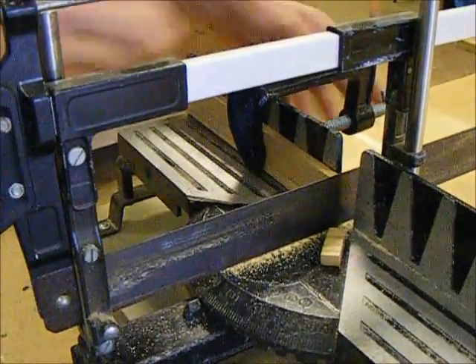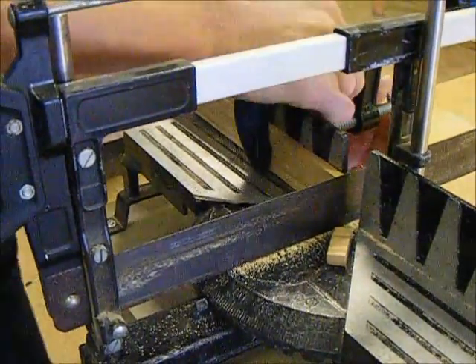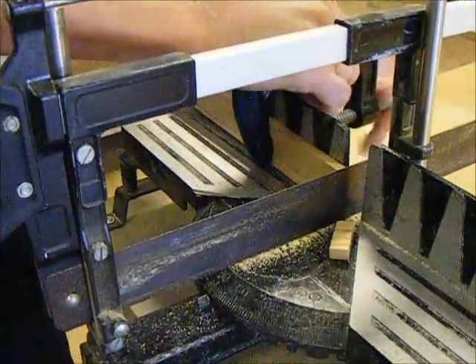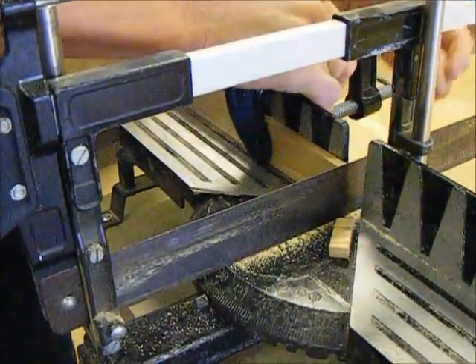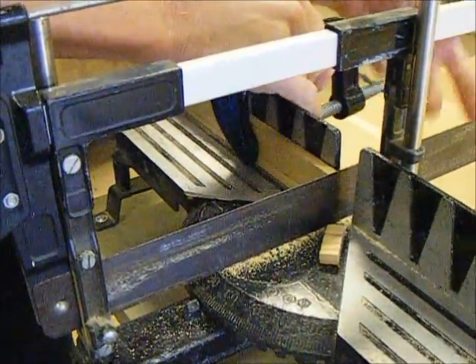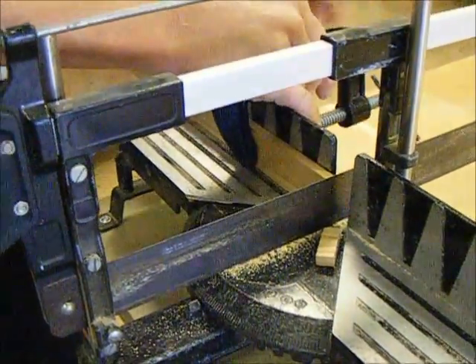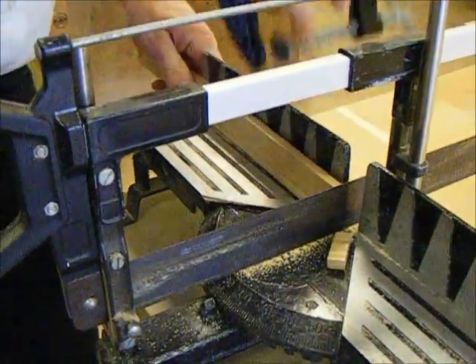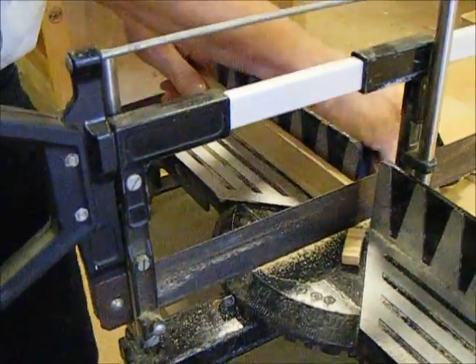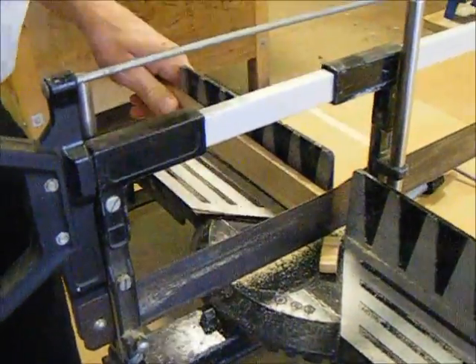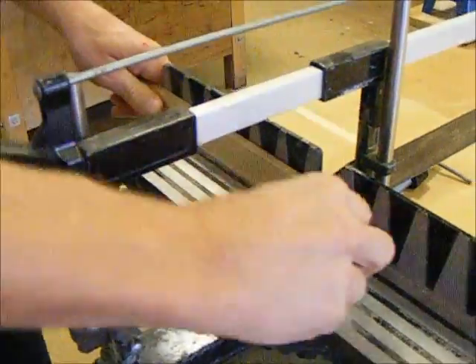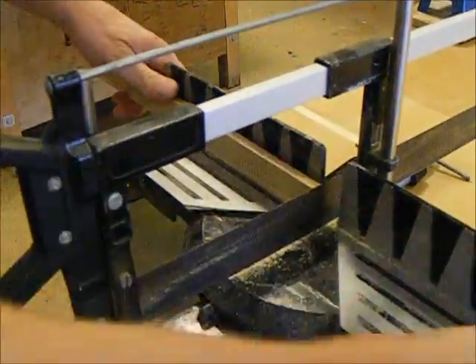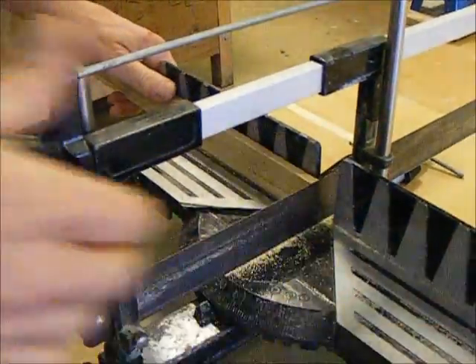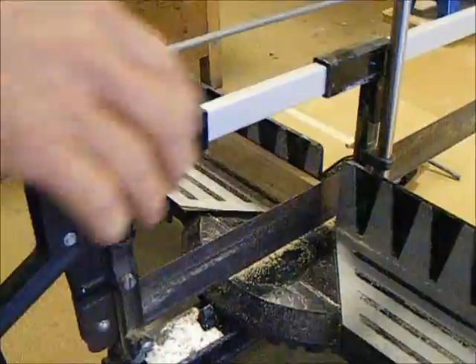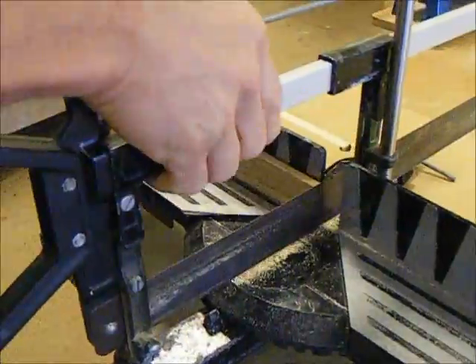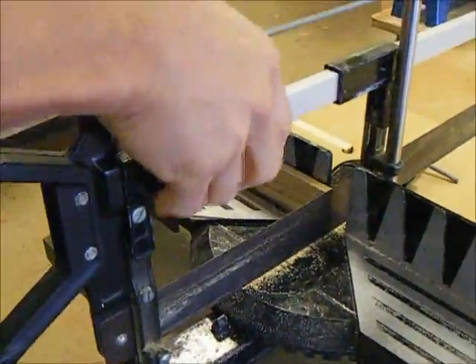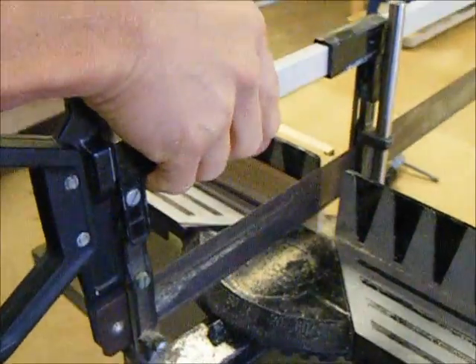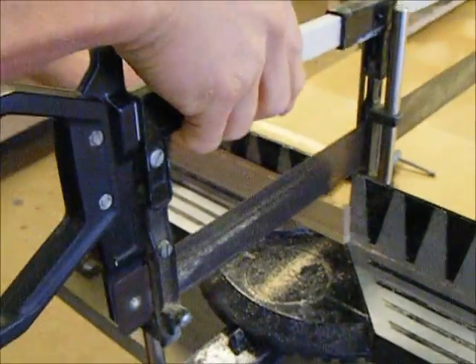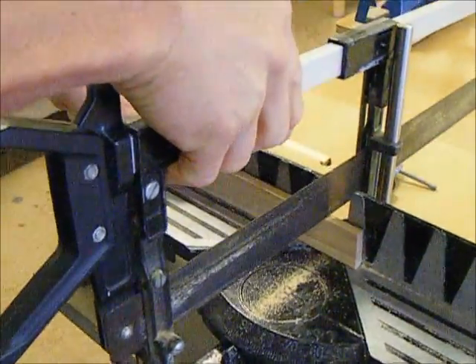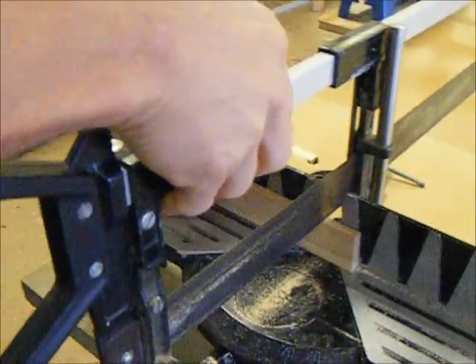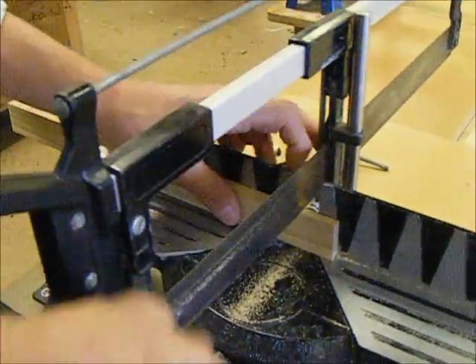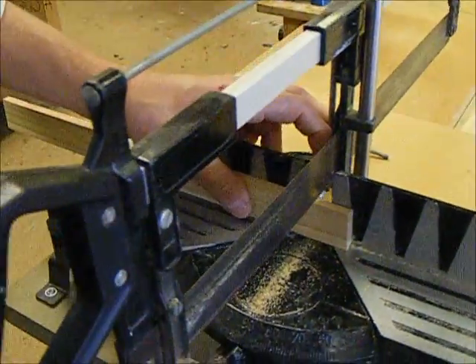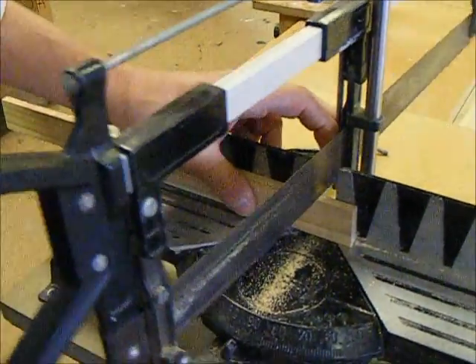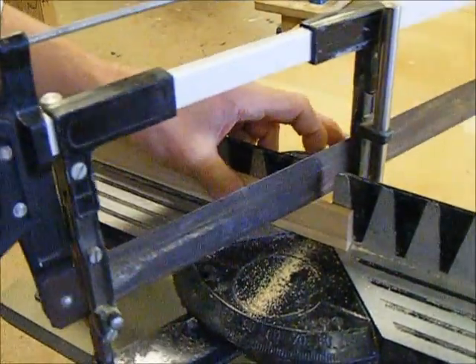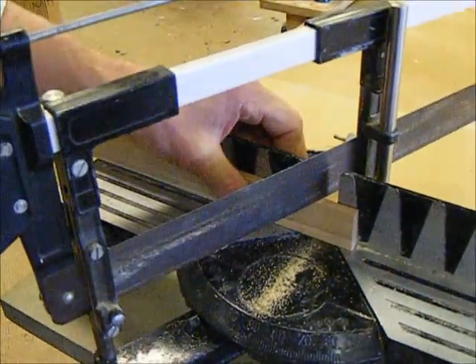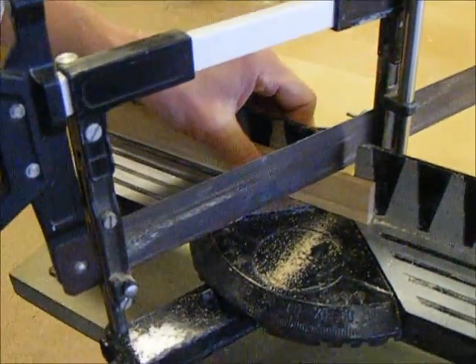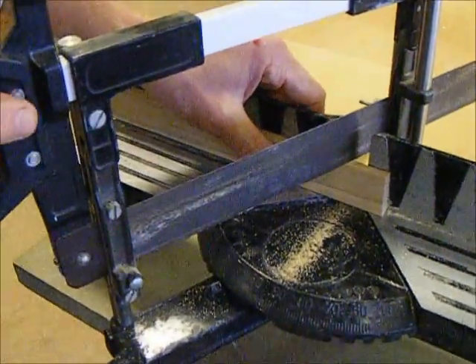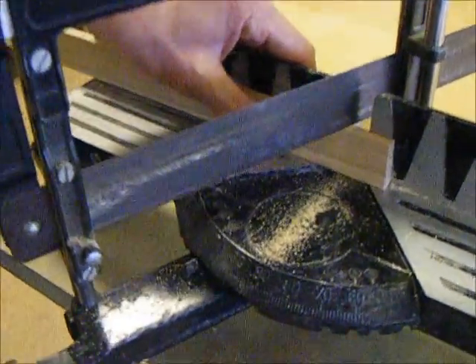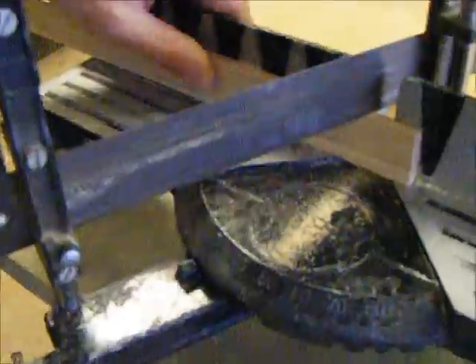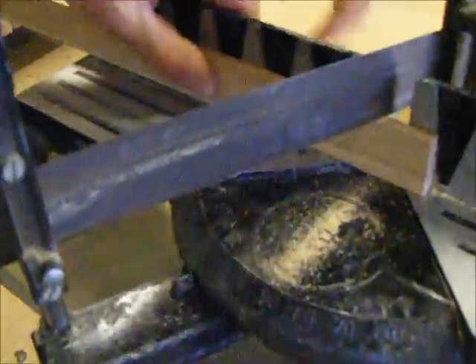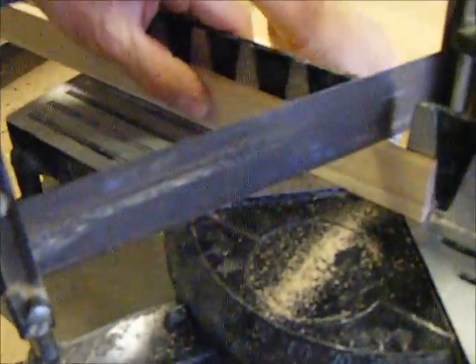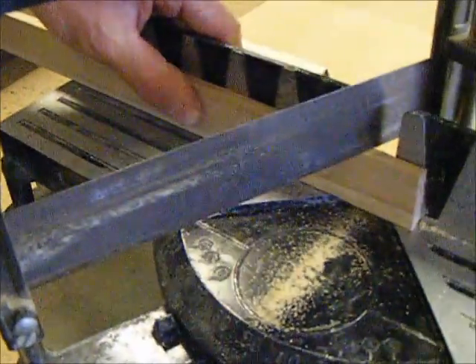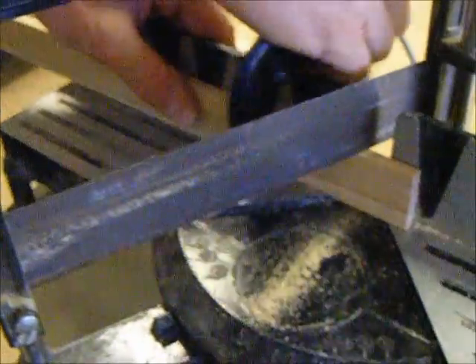We'll do another one with the saw at an angle. Put the saw up and turn it around to a bit of an angle like that, then clamp it in place again.